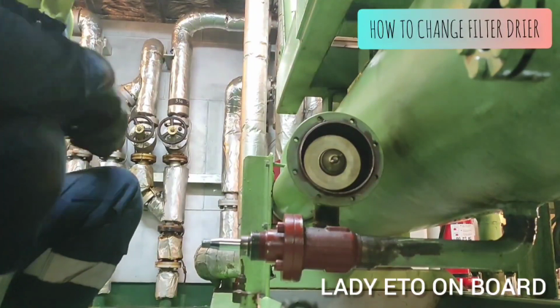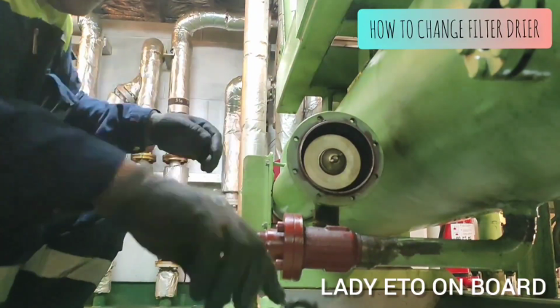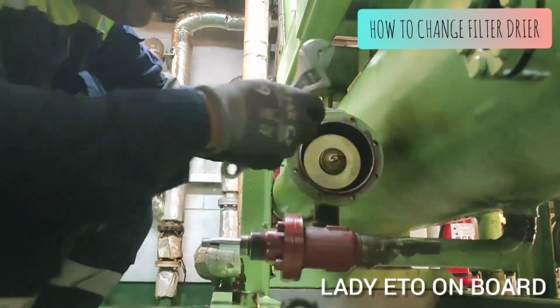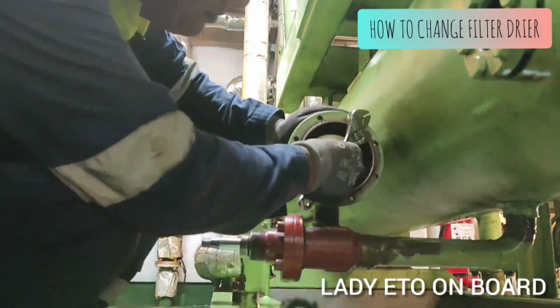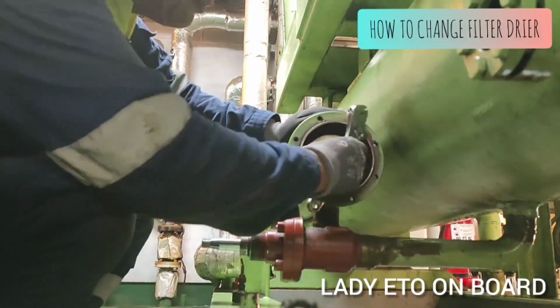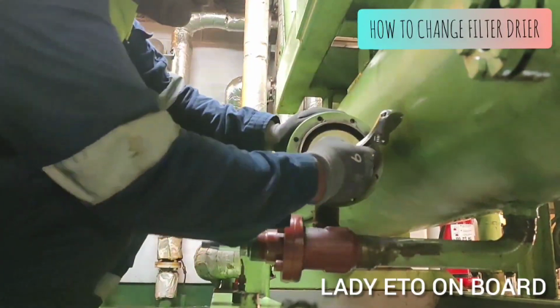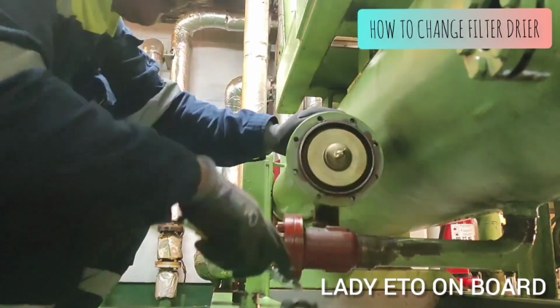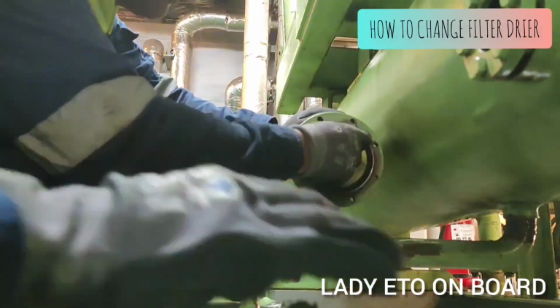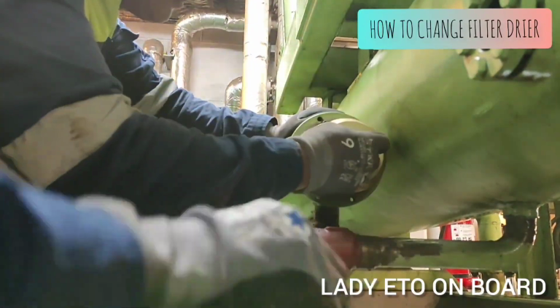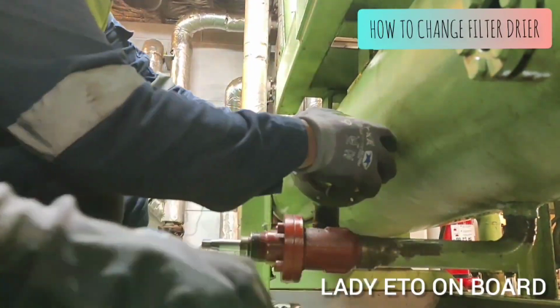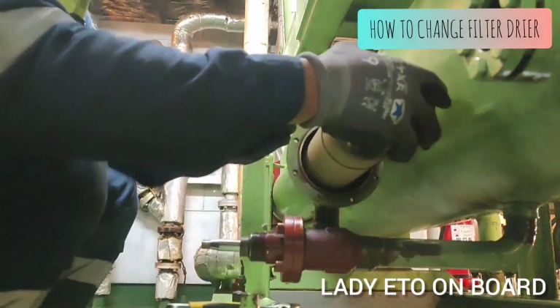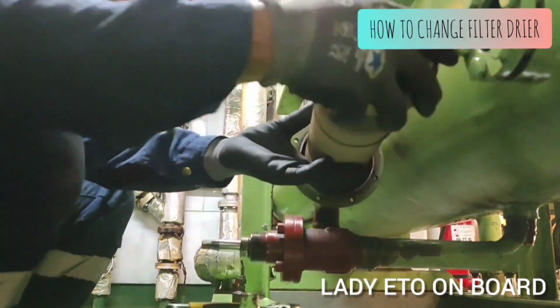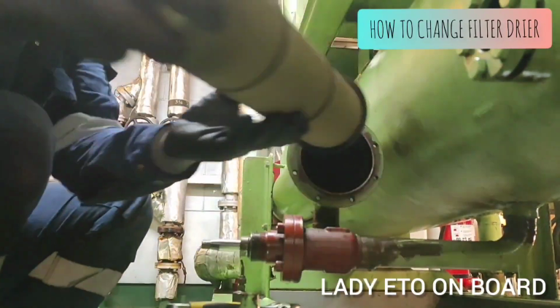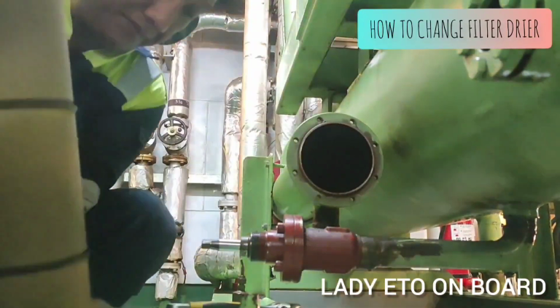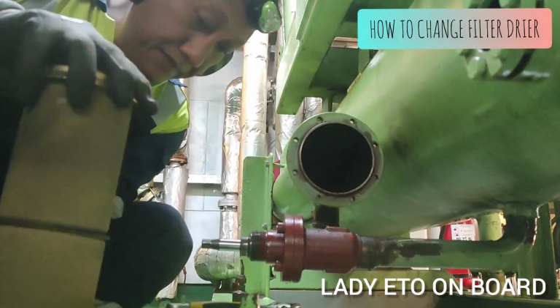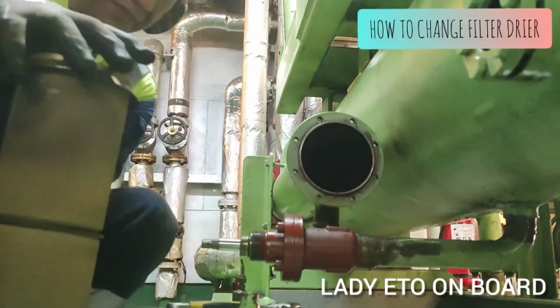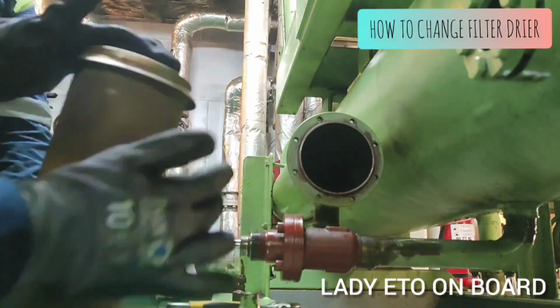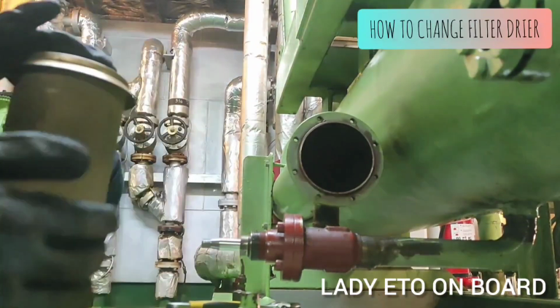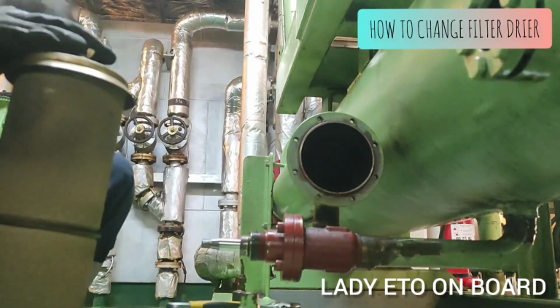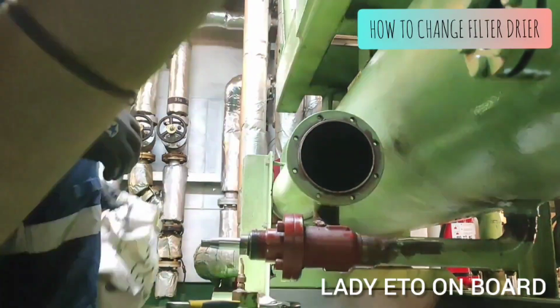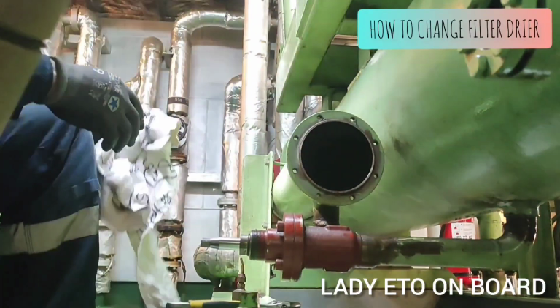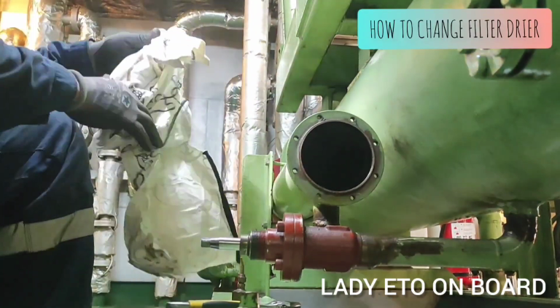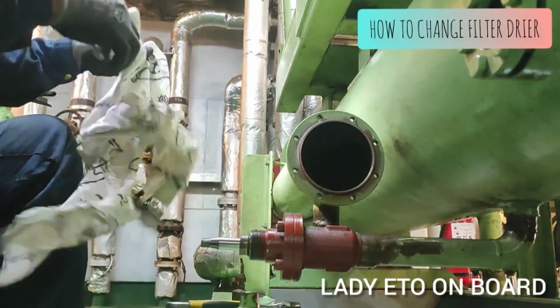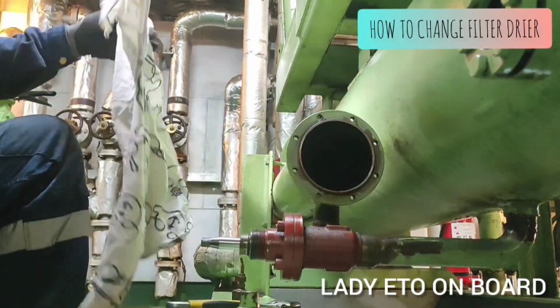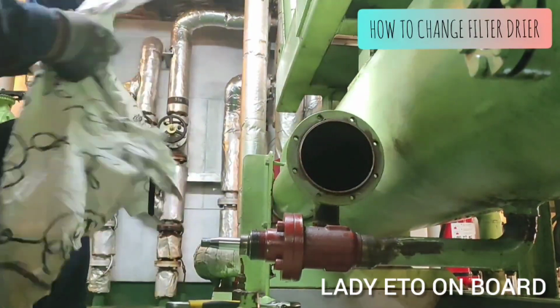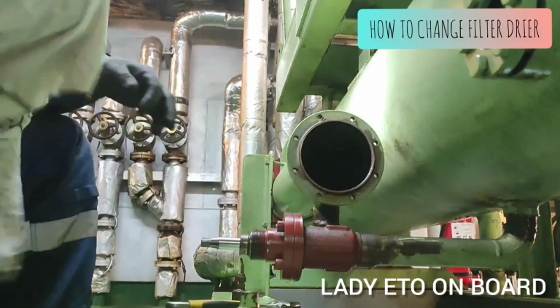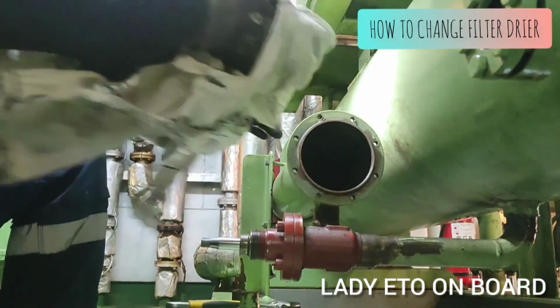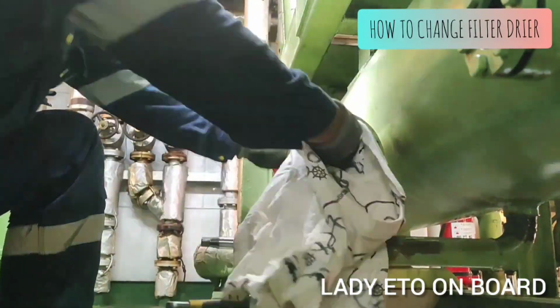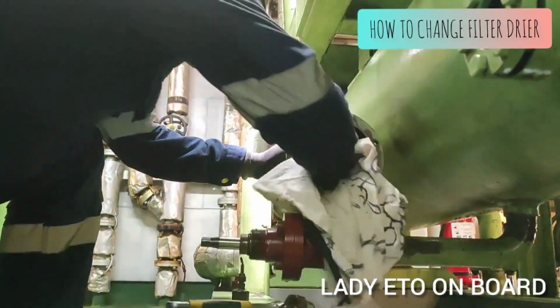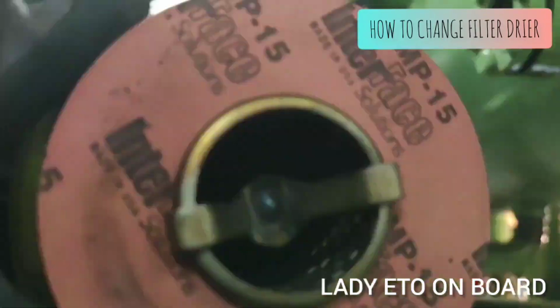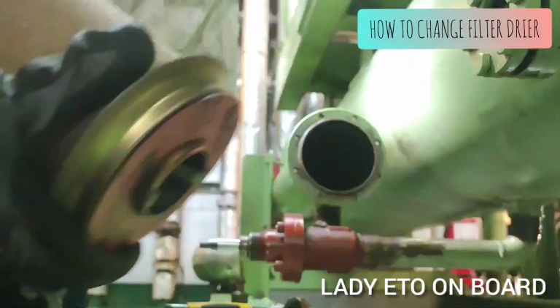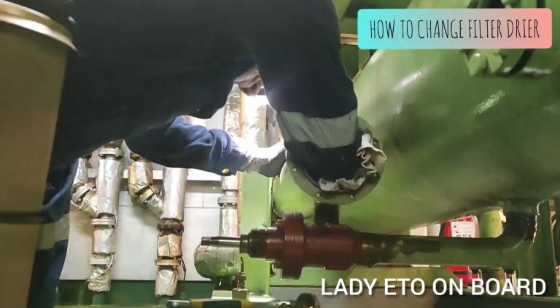Now take out the filter. Check if there is any dirt or moisture inside and clean it.